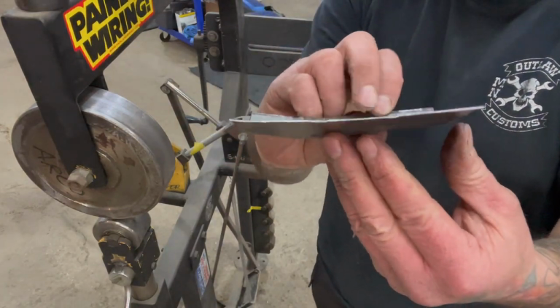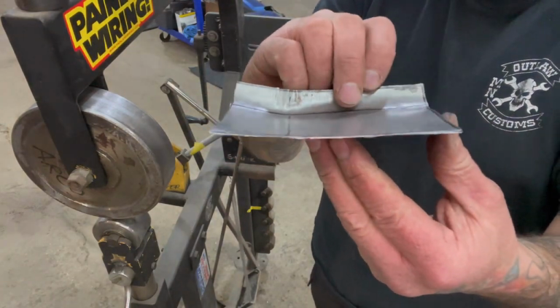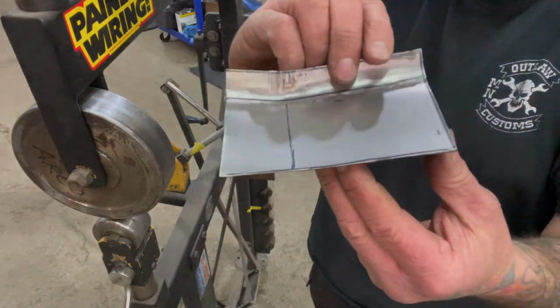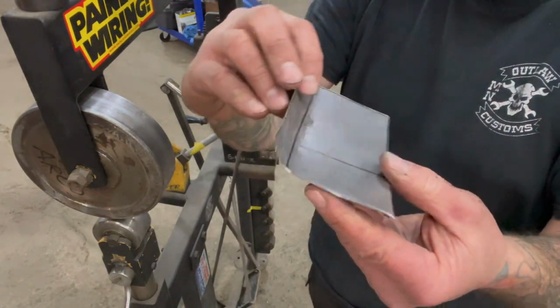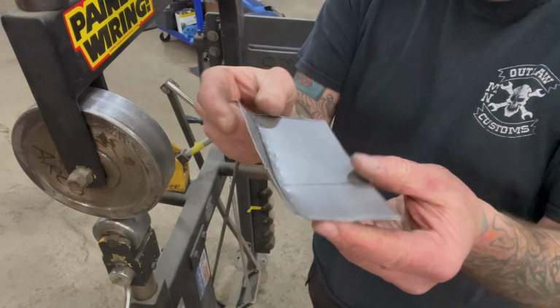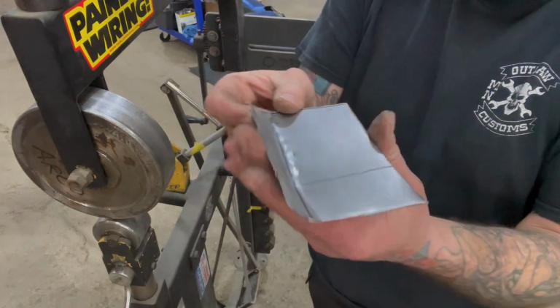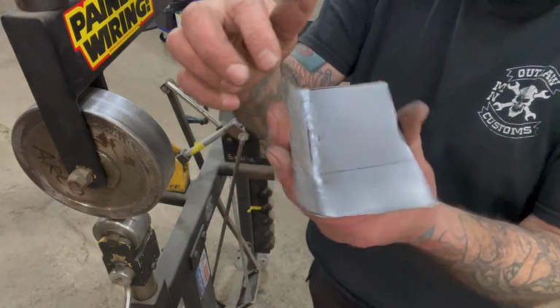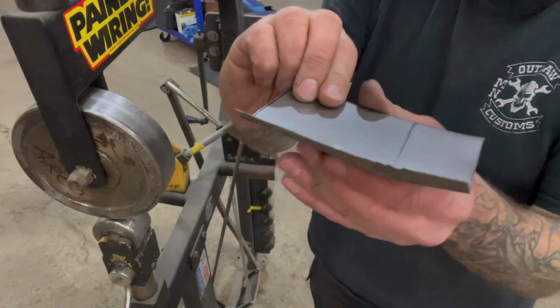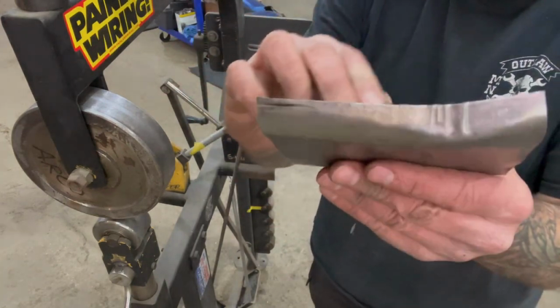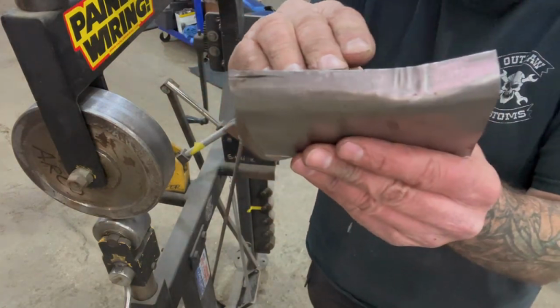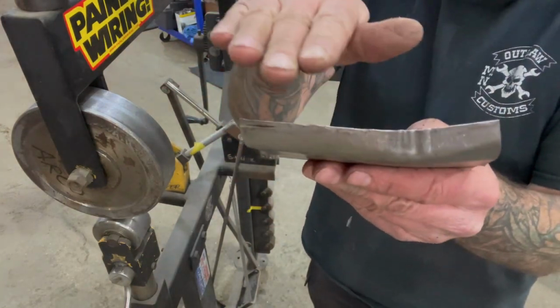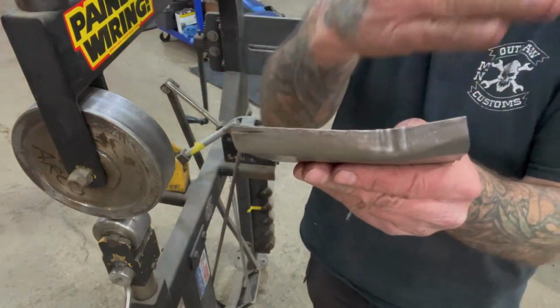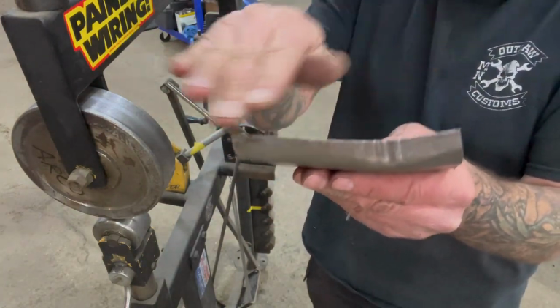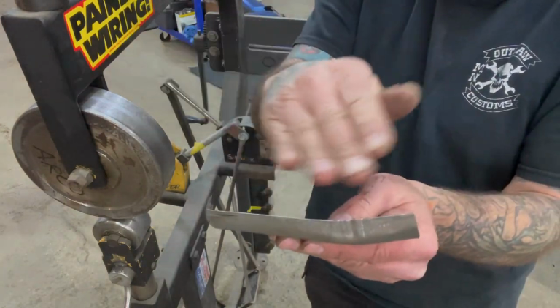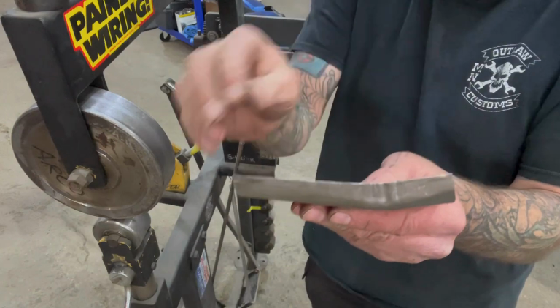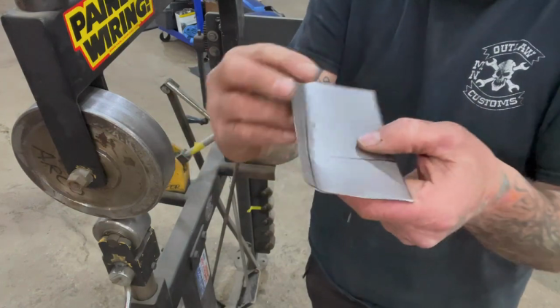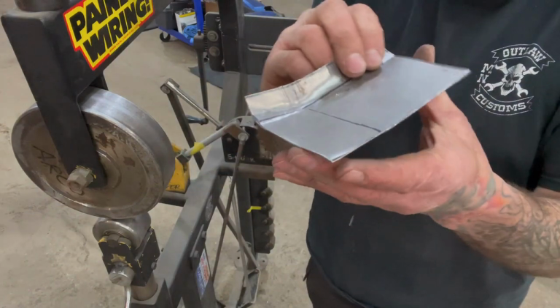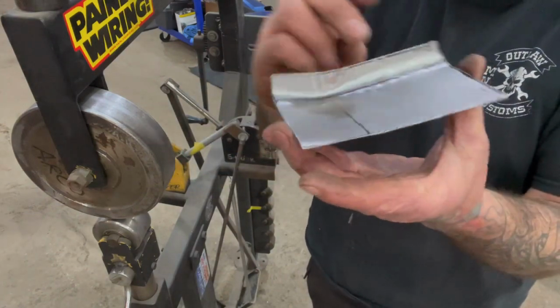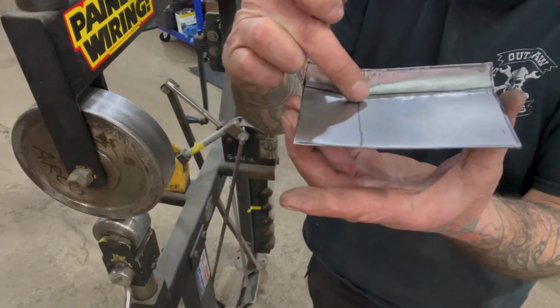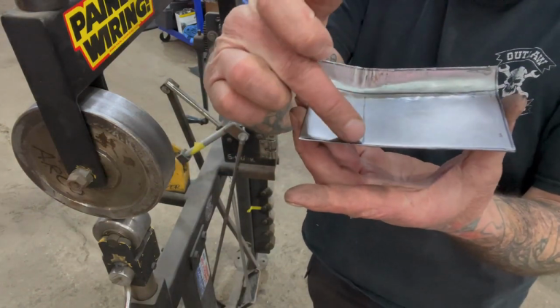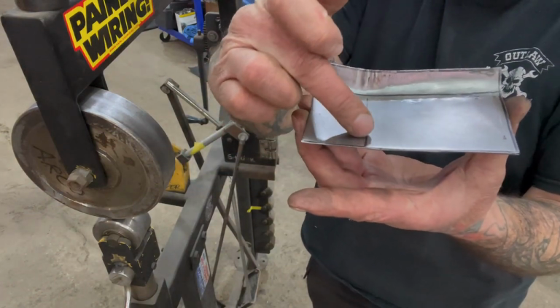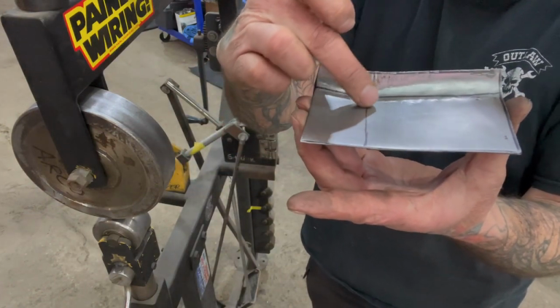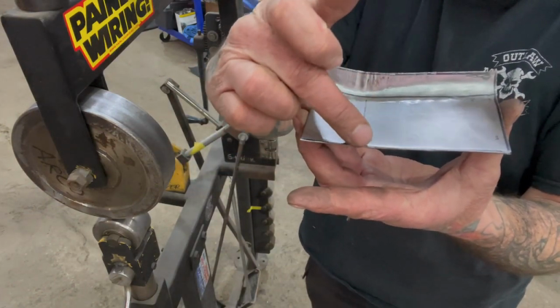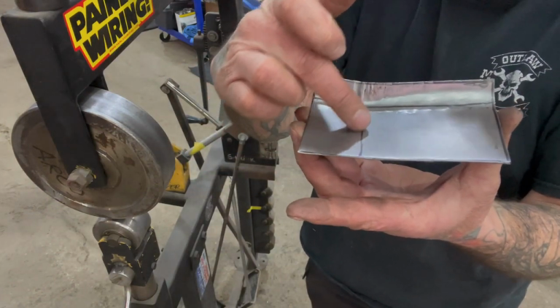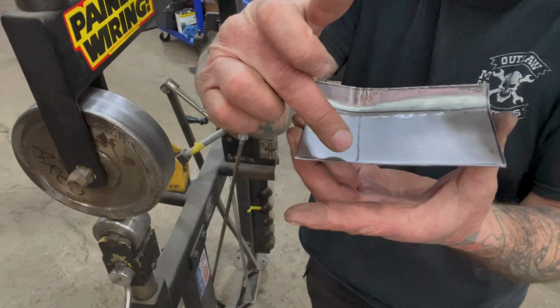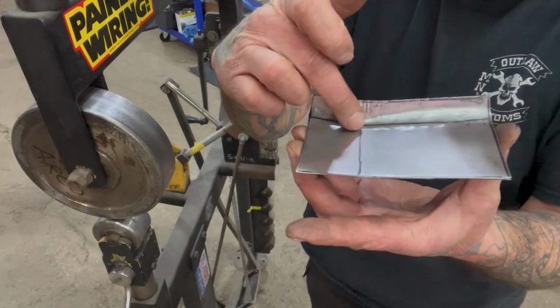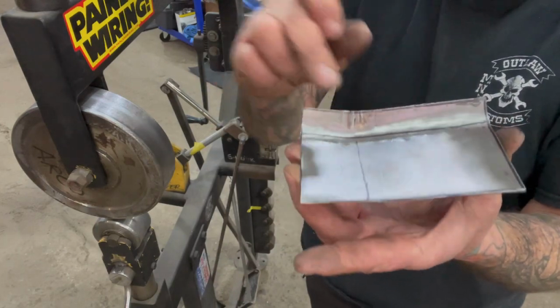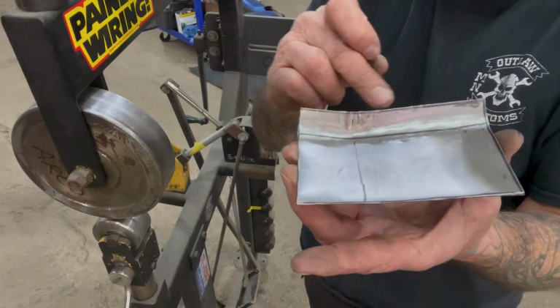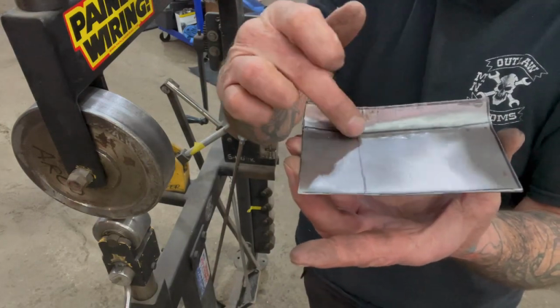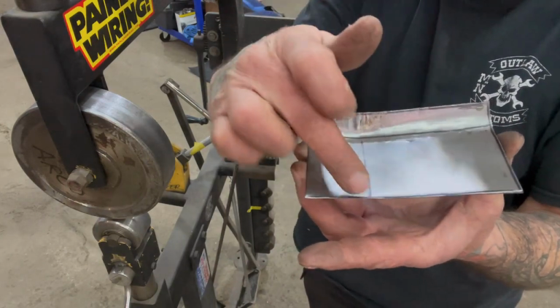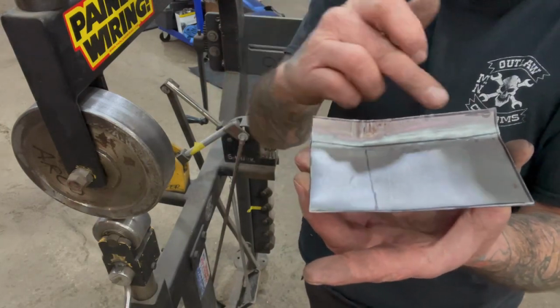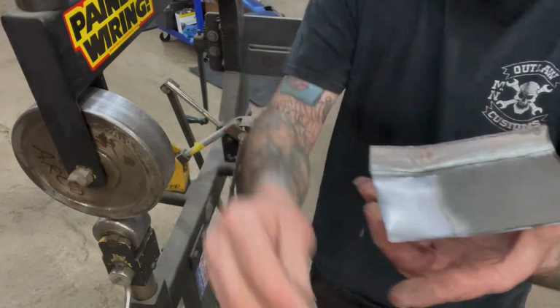You can see it's starting to bring that panel up, and this part right here — you can see it's starting to bend, doing the radius. But this part right here I'm going to have to help a little bit, so I'm going to take a hammer and tap that, and then I'll shrink this some more, then tap this and shrink this some more.